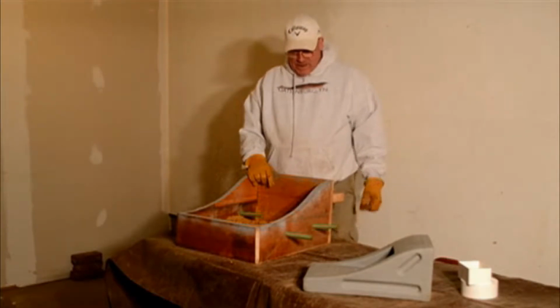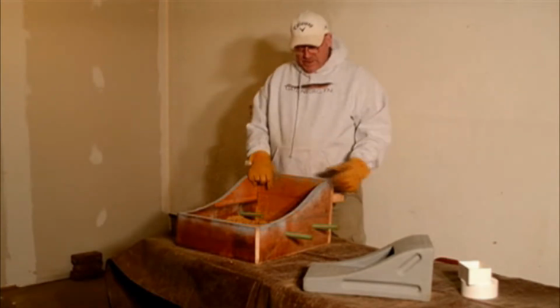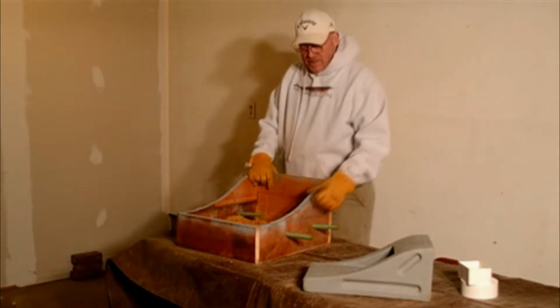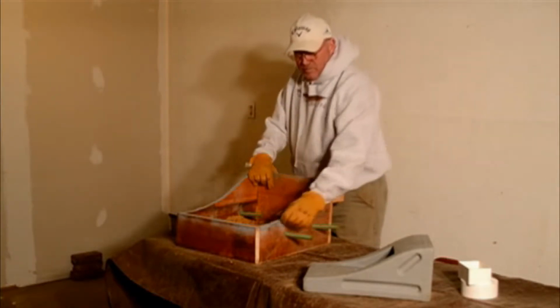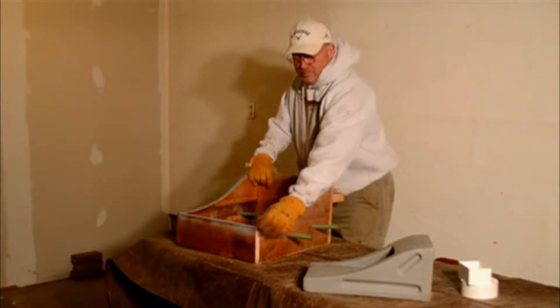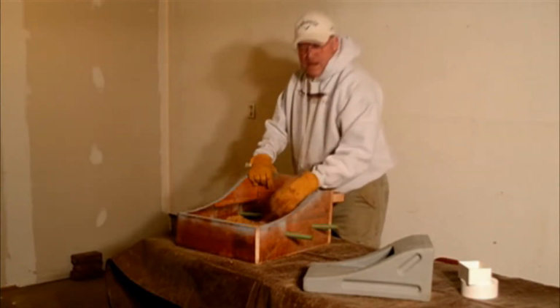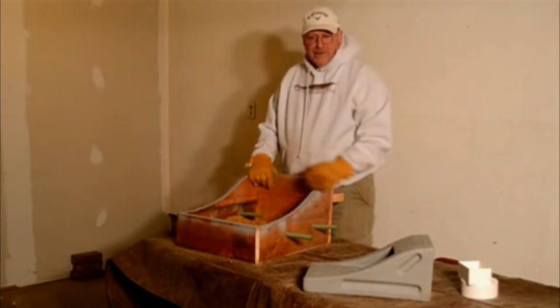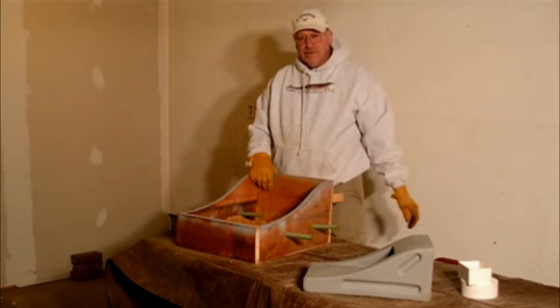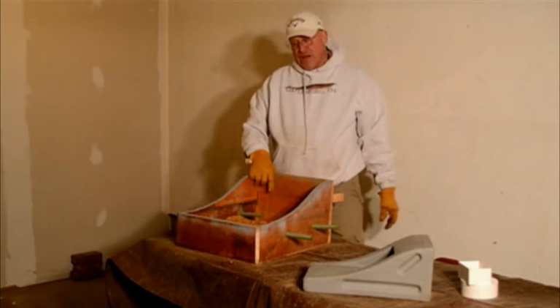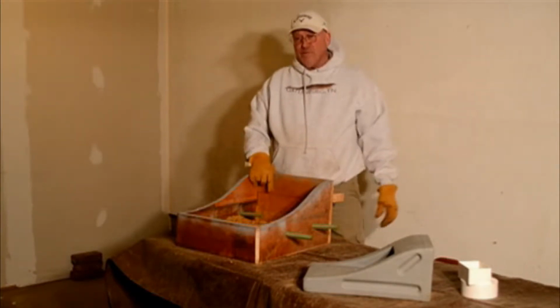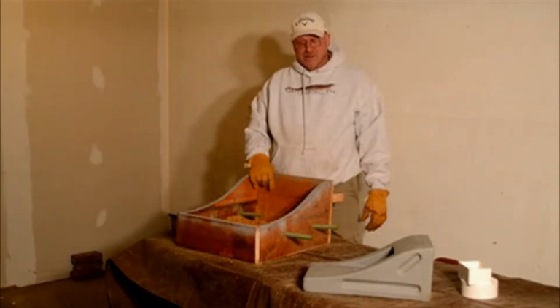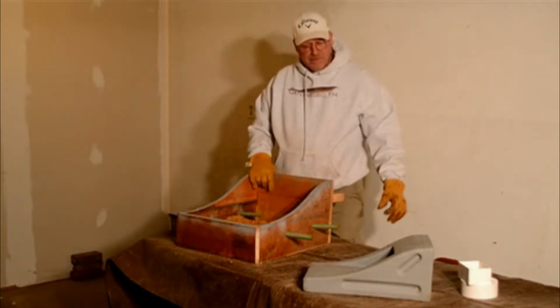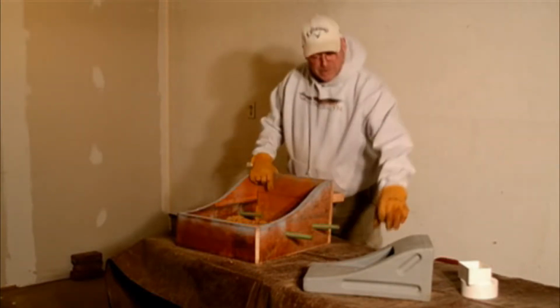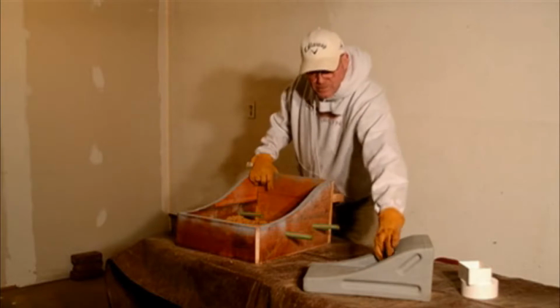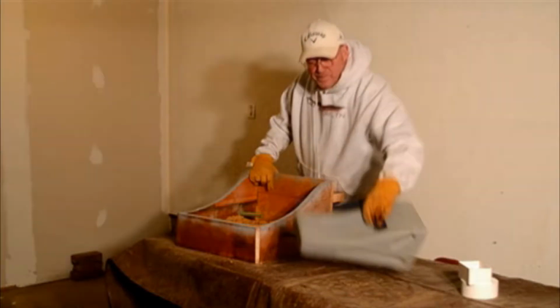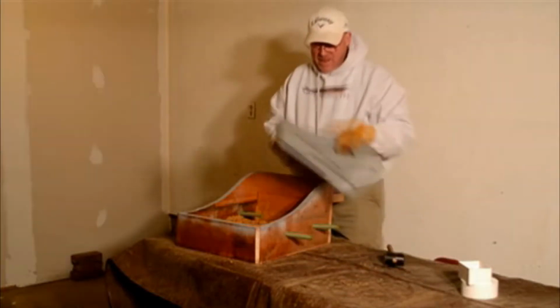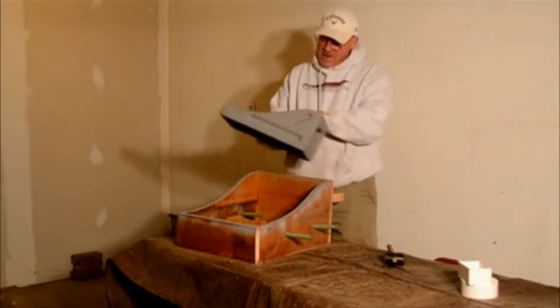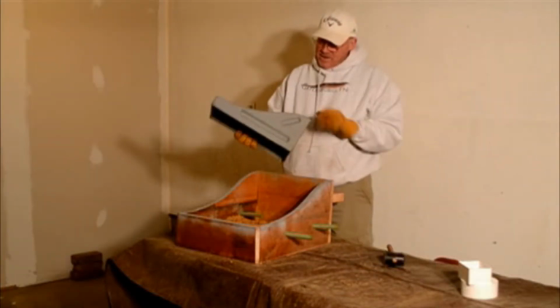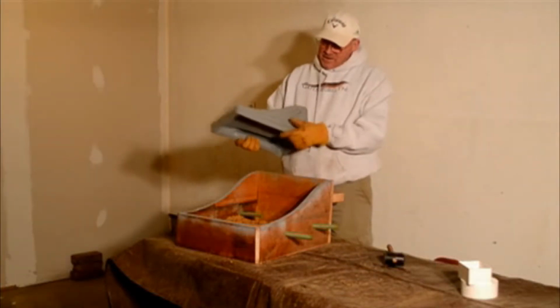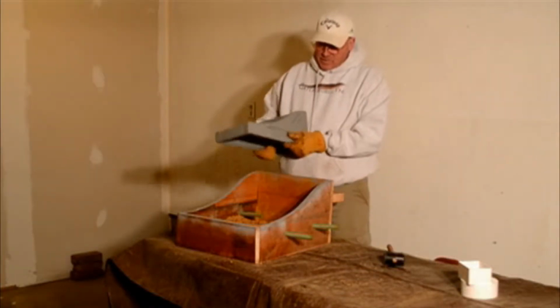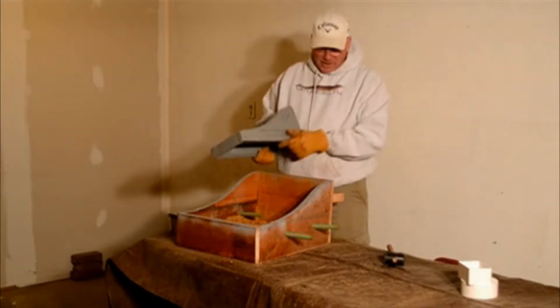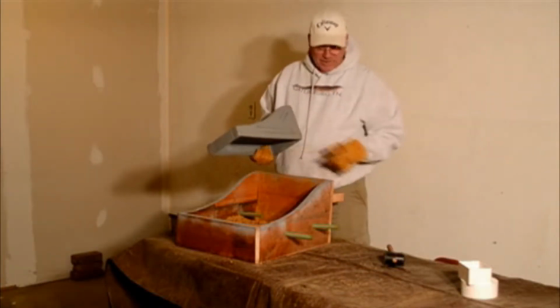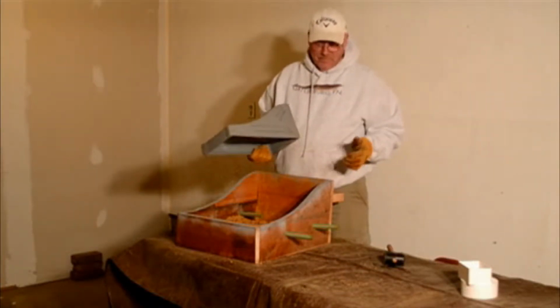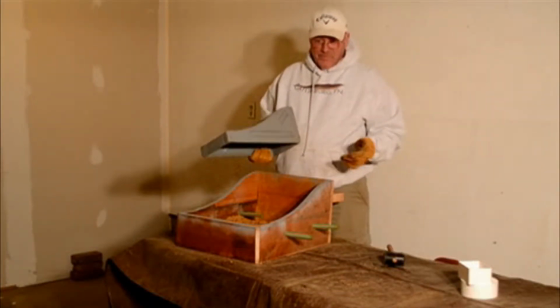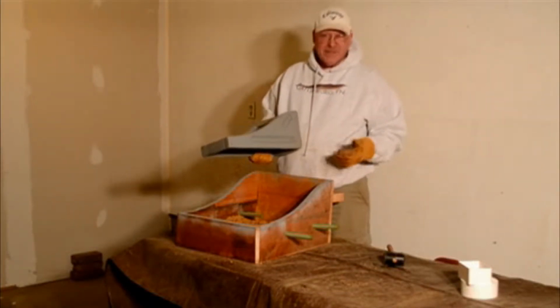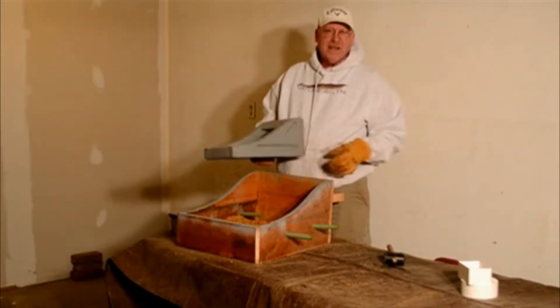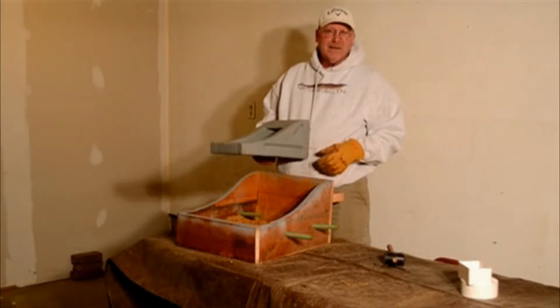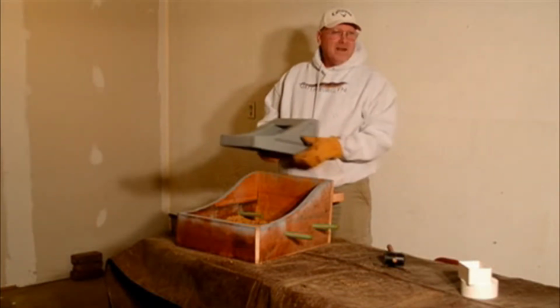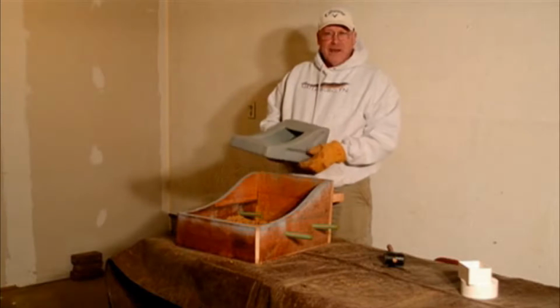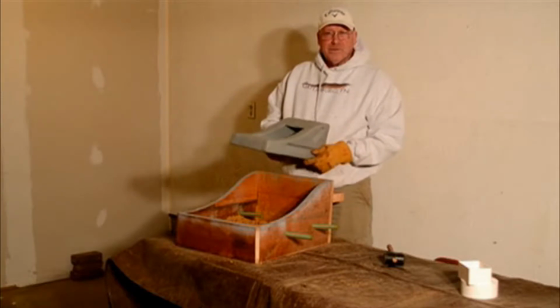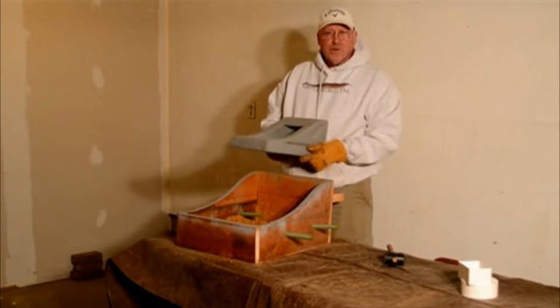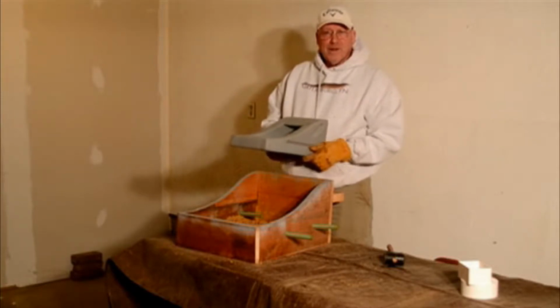We decided to come up with an idea — a chain loop basically, which is this little item — to replace the unsightly and dangerous curb drainage that exists now.